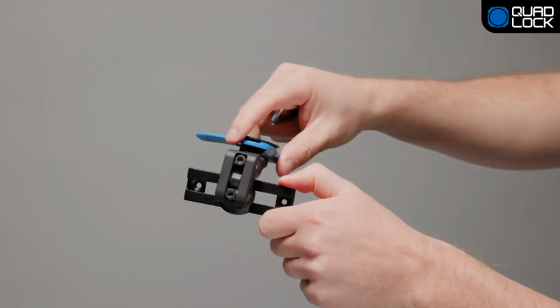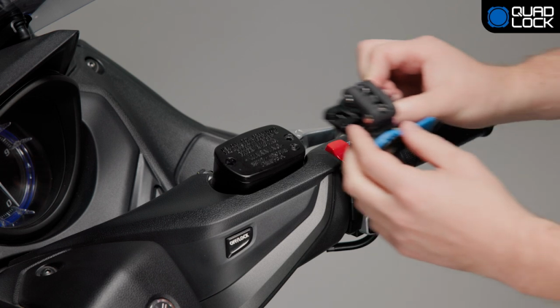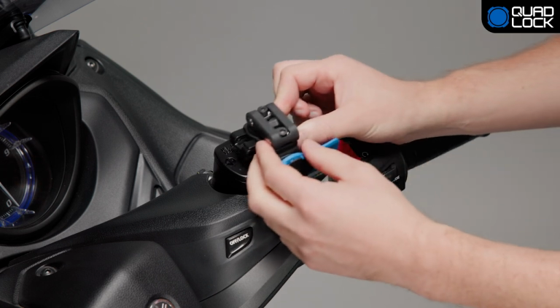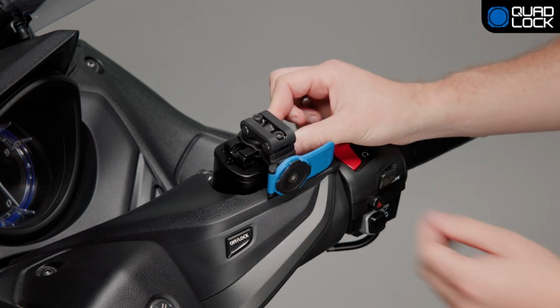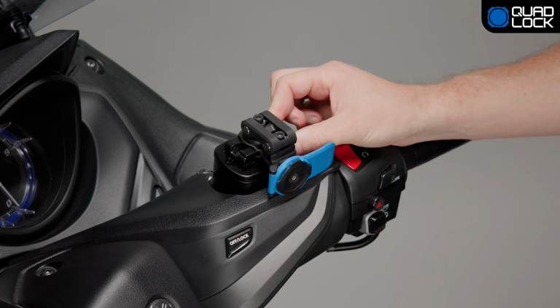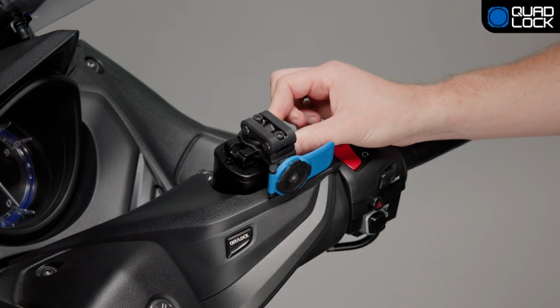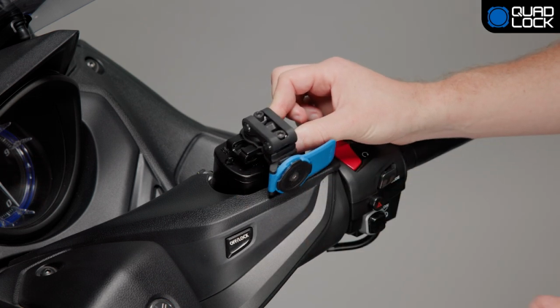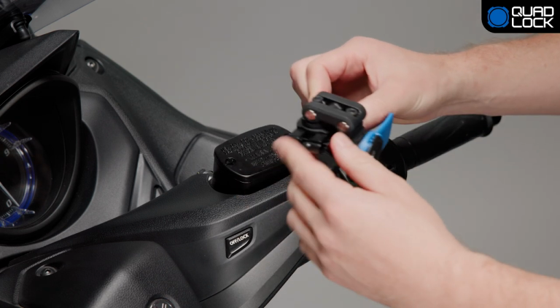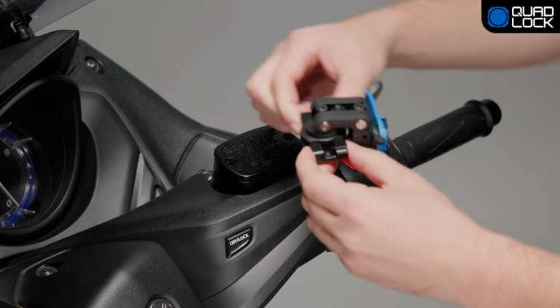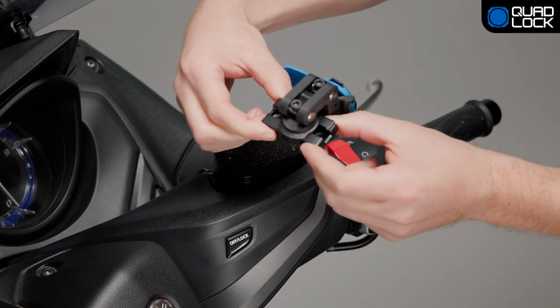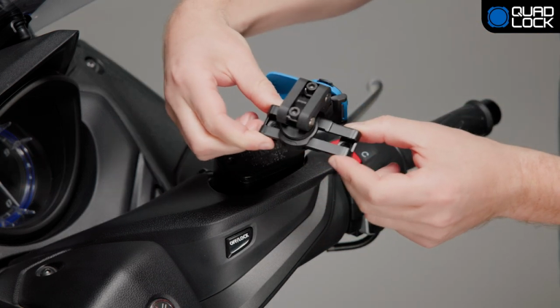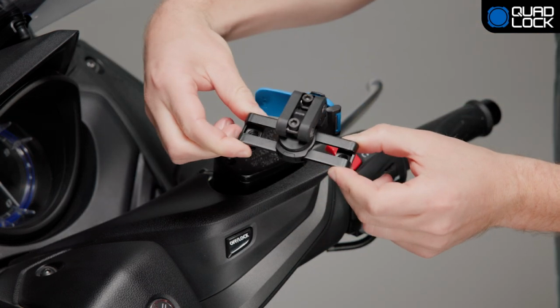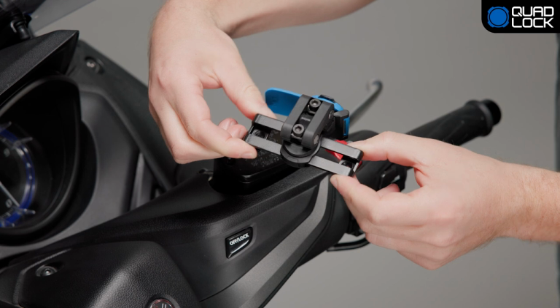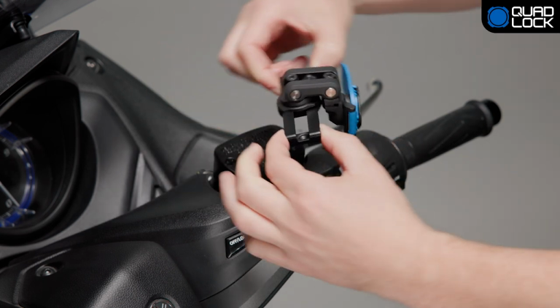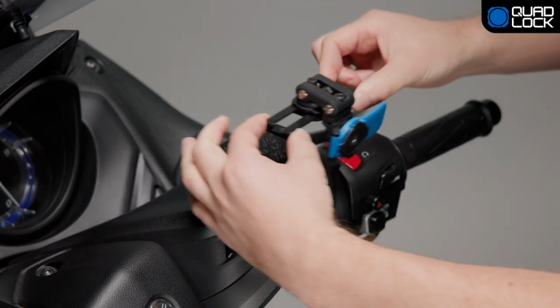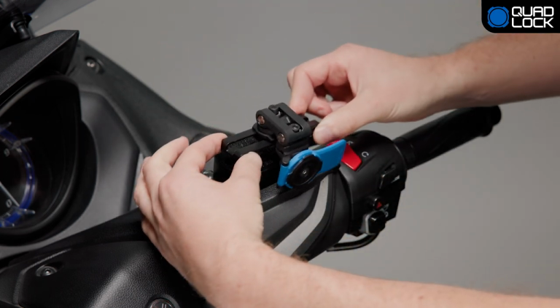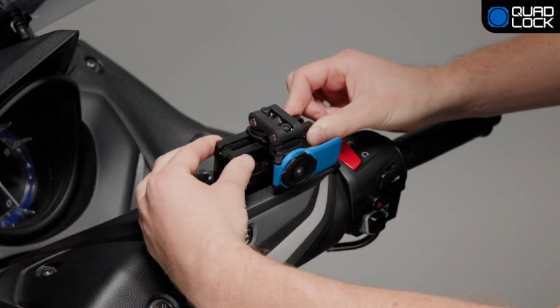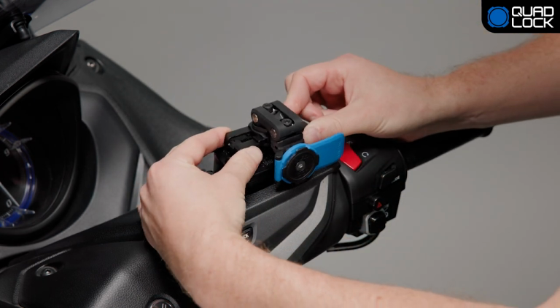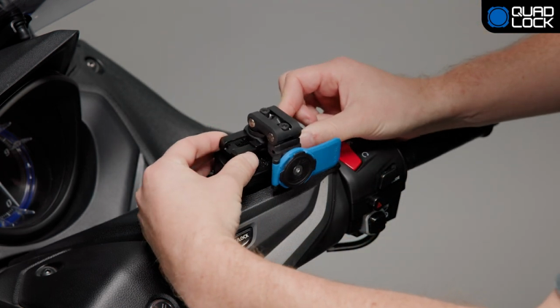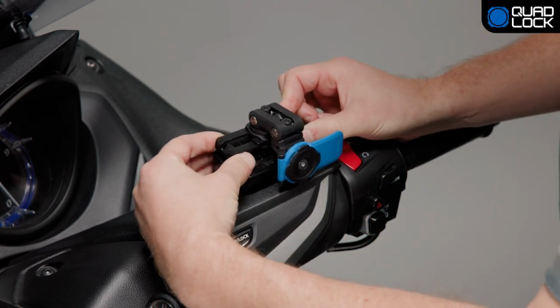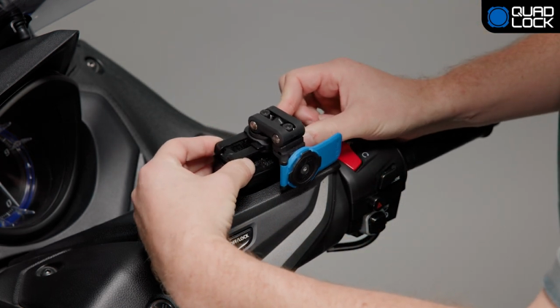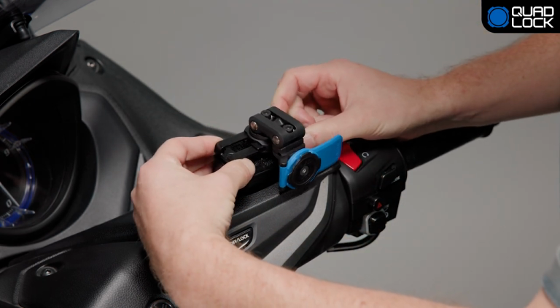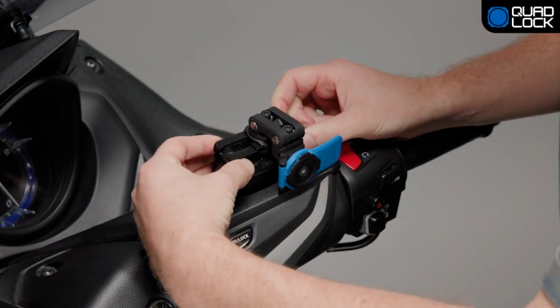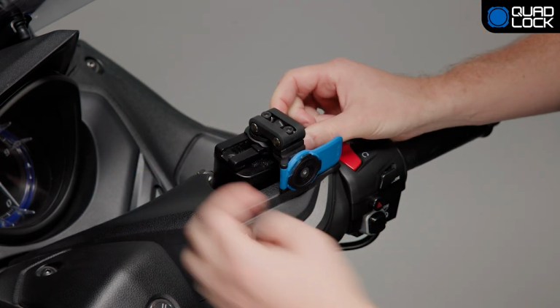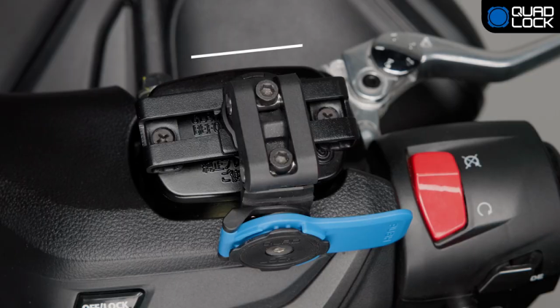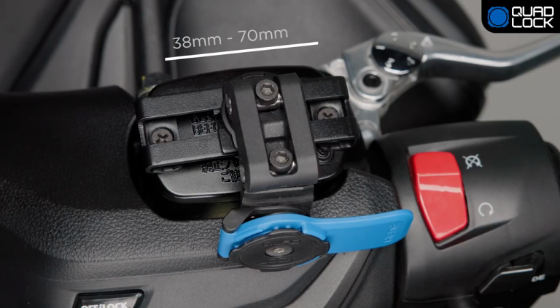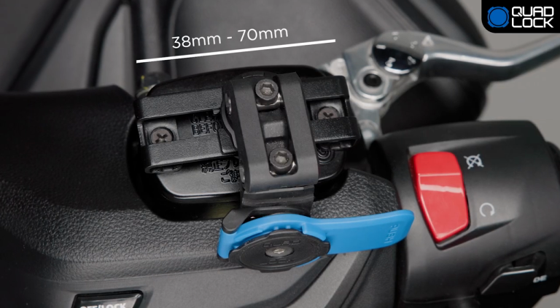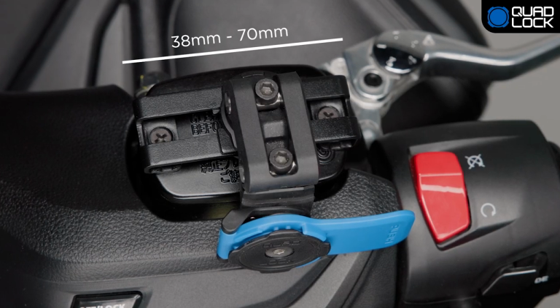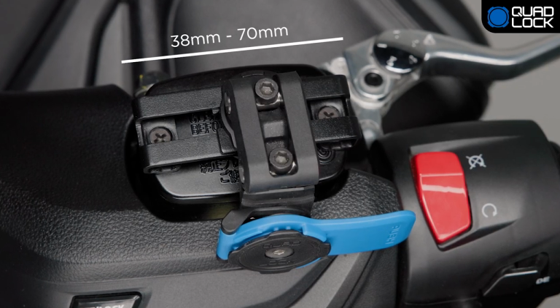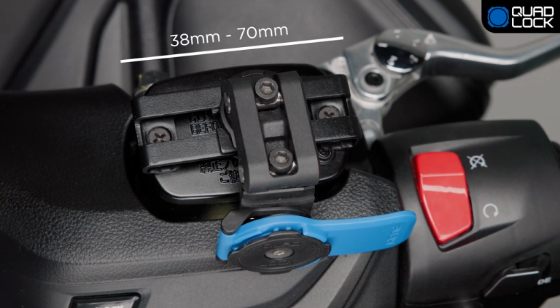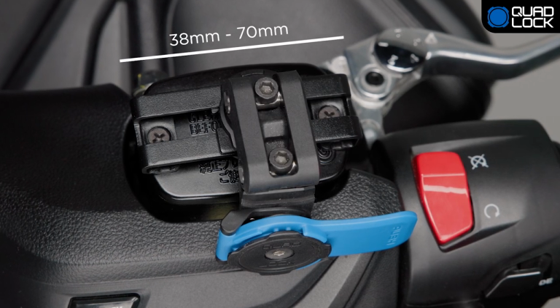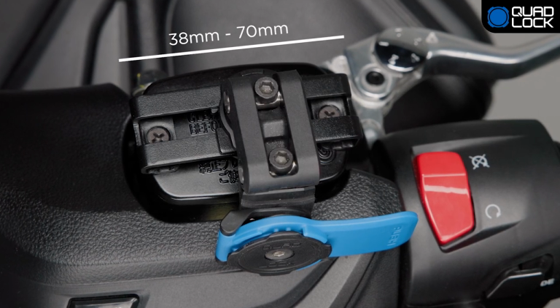Place the mount bracket on the motorcycle's brake reservoir lid. Adjust the width of the bracket so the bracket holes align with the brake reservoir lid holes on your motorcycle. The brake reservoir mount bracket has an extension range between 38mm and 70mm.